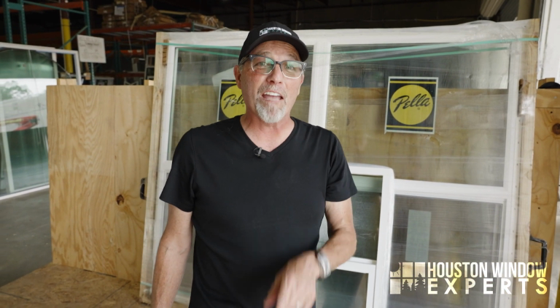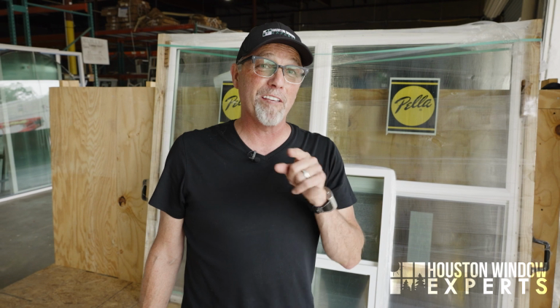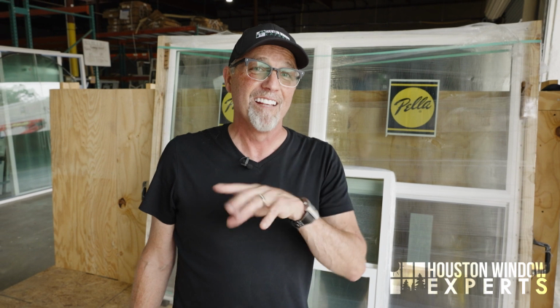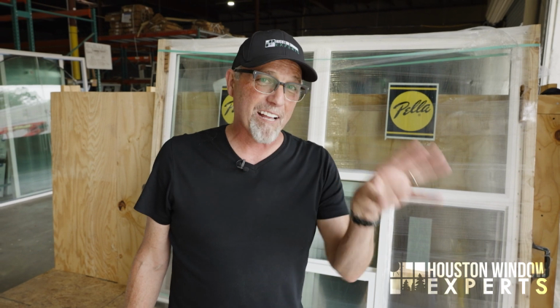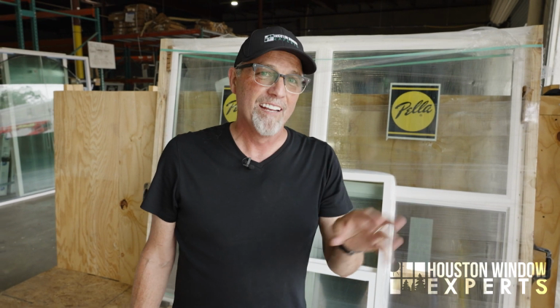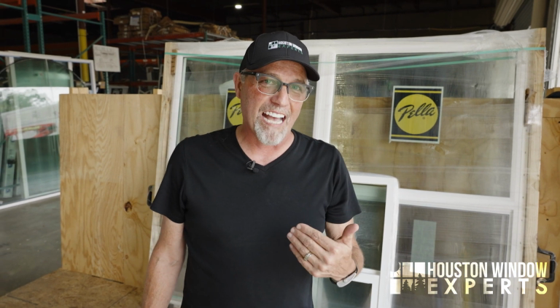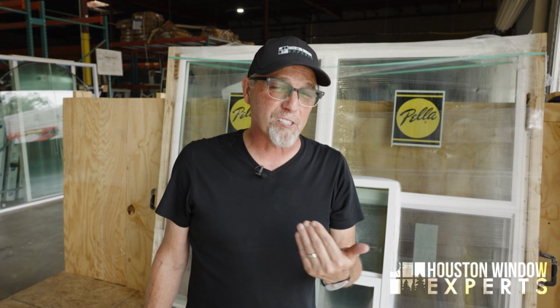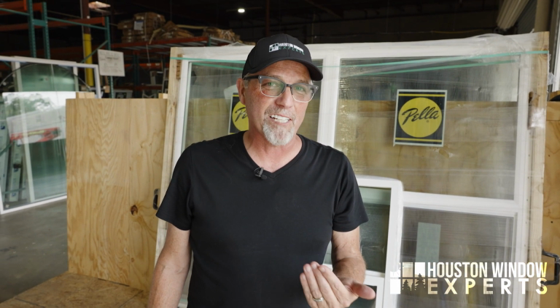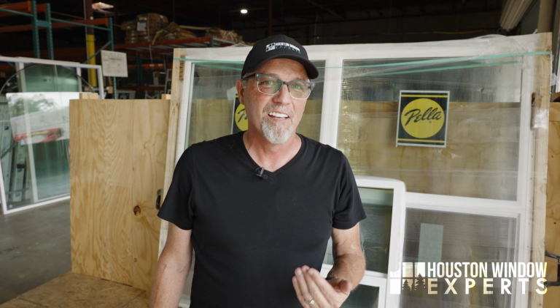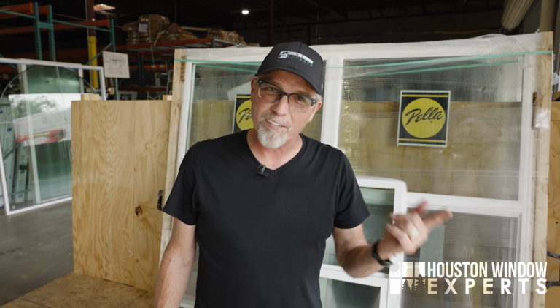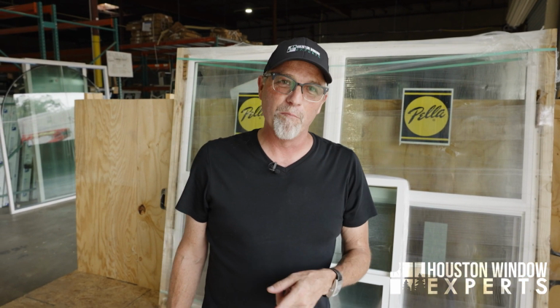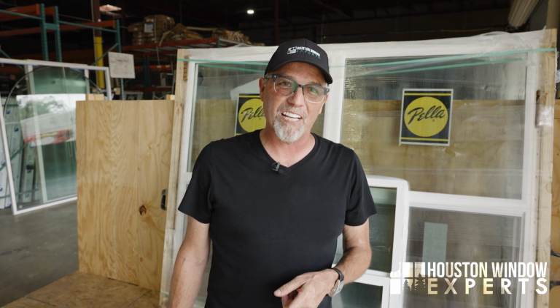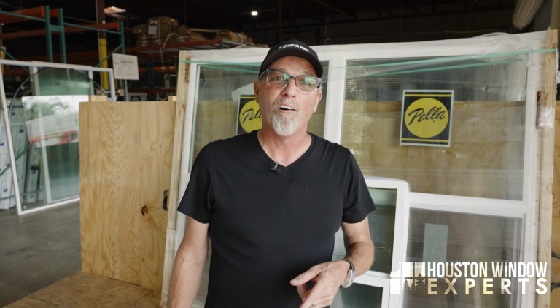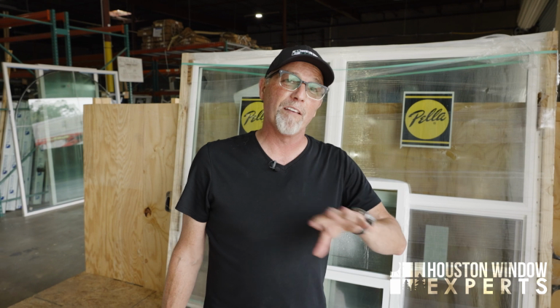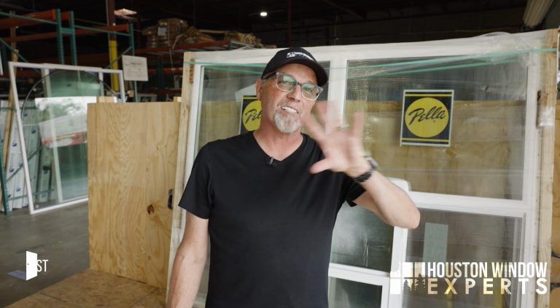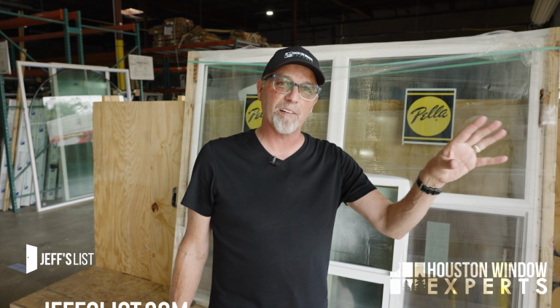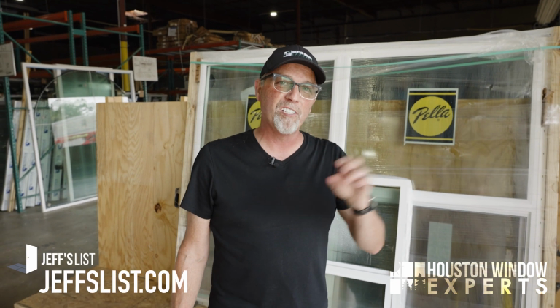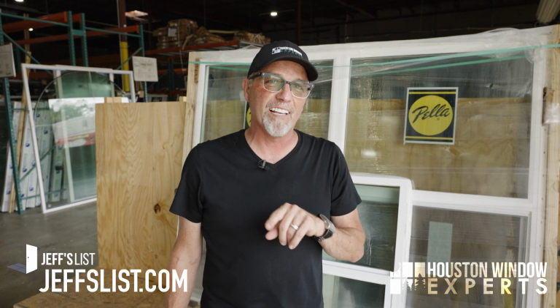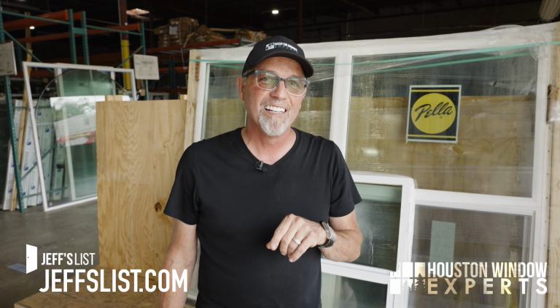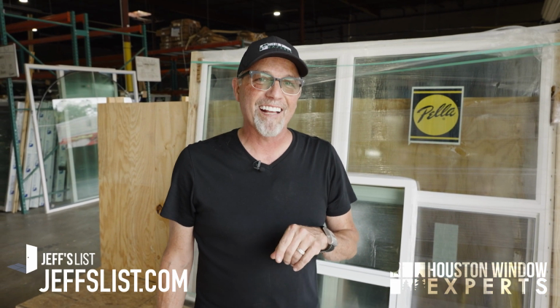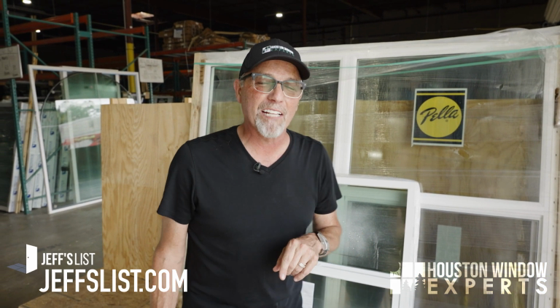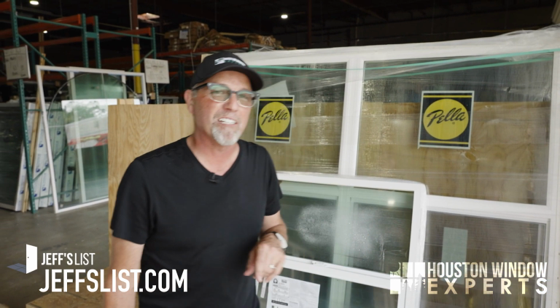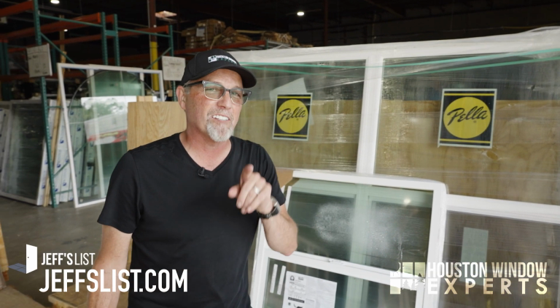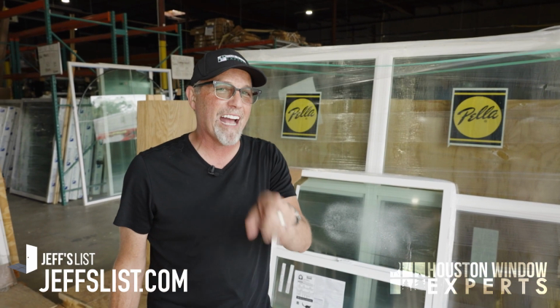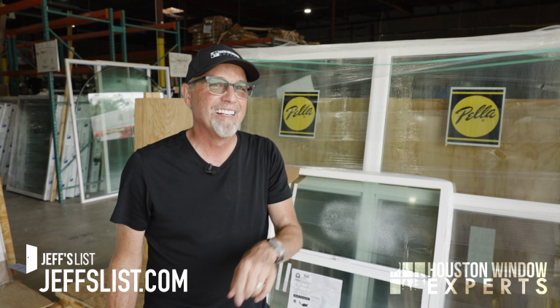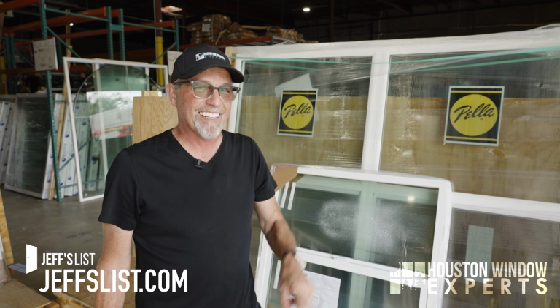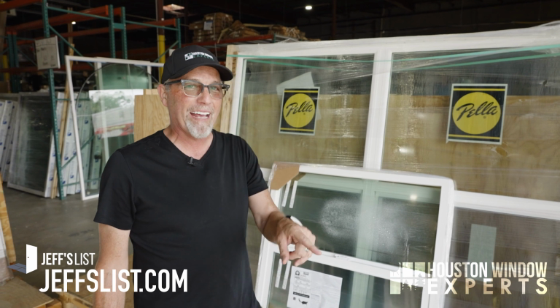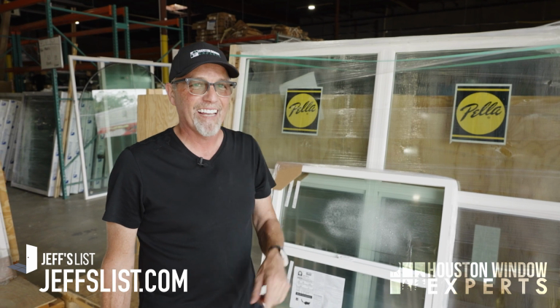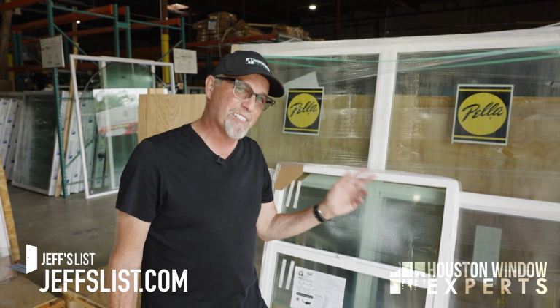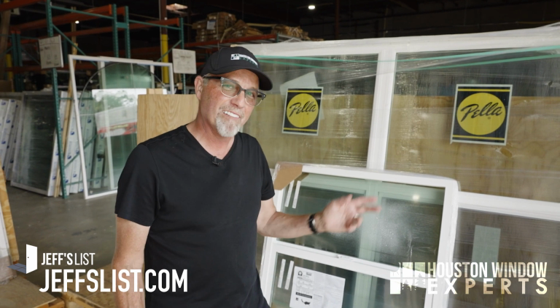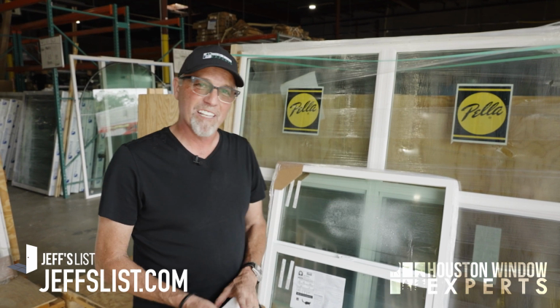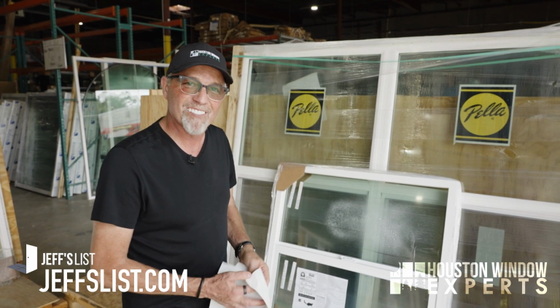If you're looking for a Houston window company, check us out — Houston Window Experts. Come by our showroom, look us up, or if you live anywhere else in the country, go to JeffsList.com. Thanks for watching. Don't forget to subscribe, hit the little bell, and like this video. We'll see you again real soon.